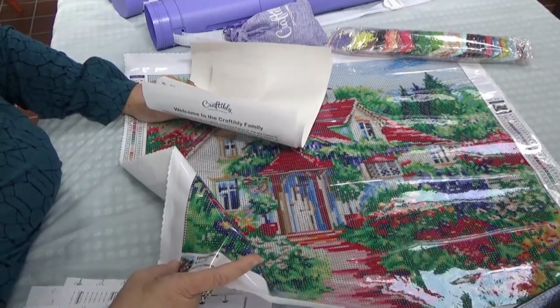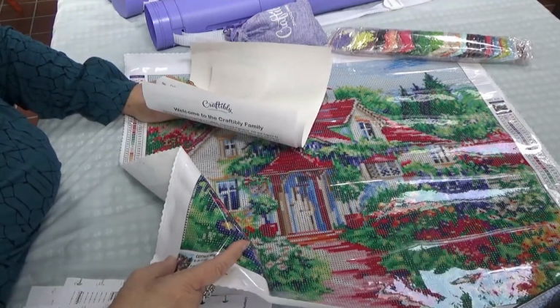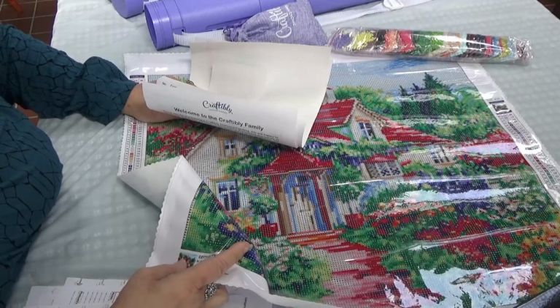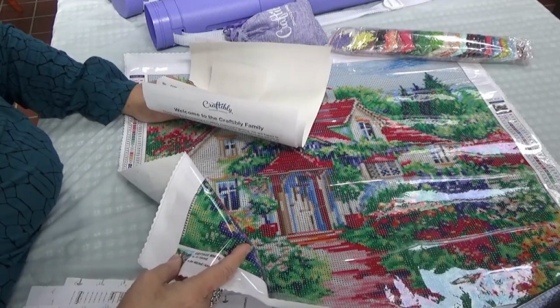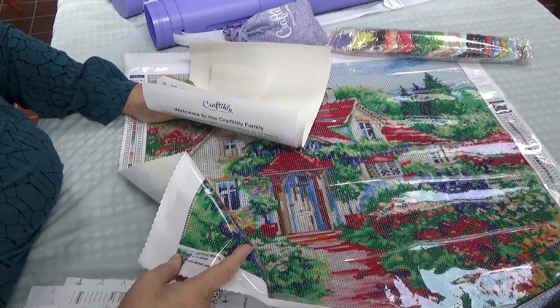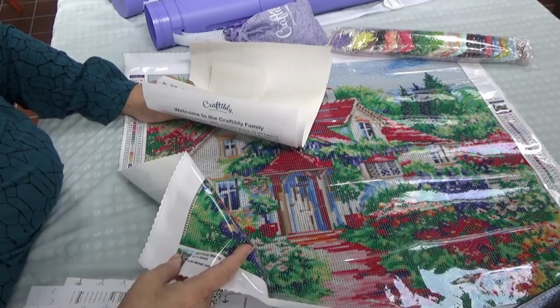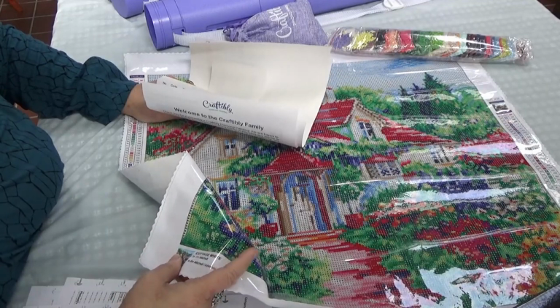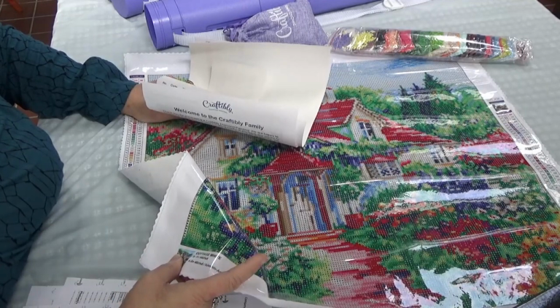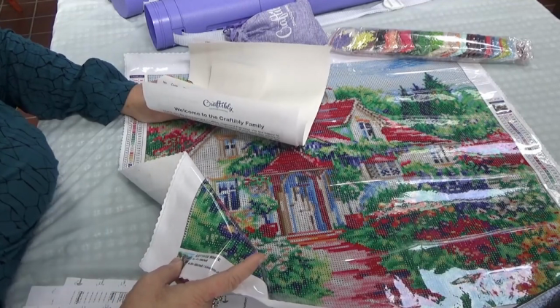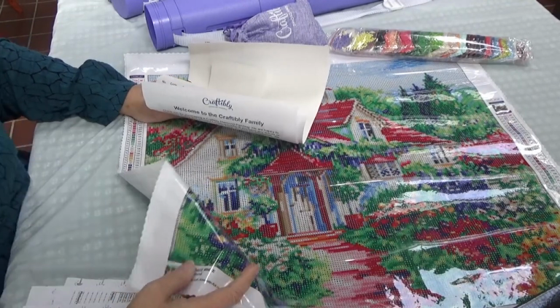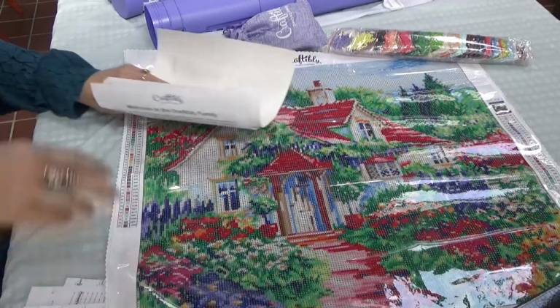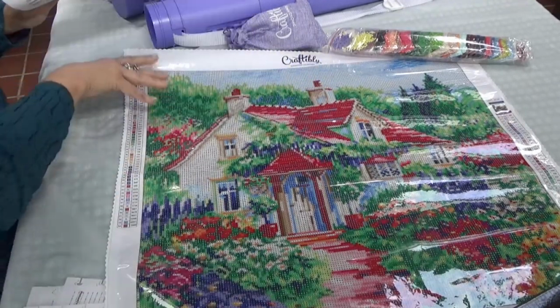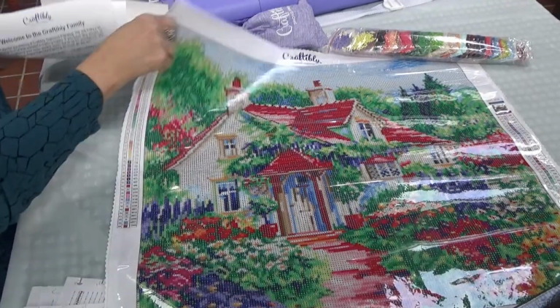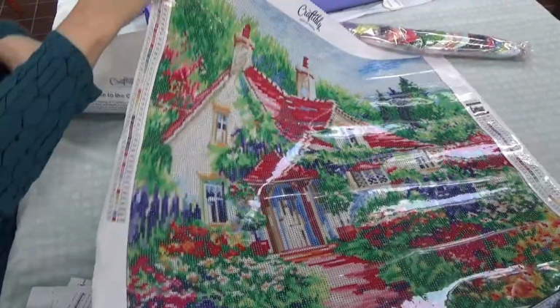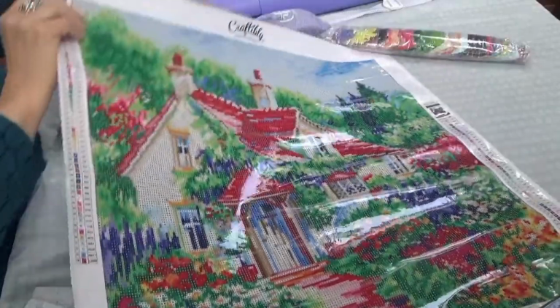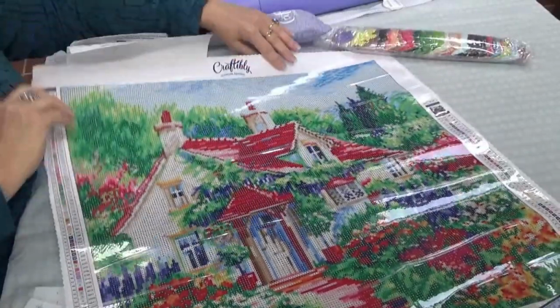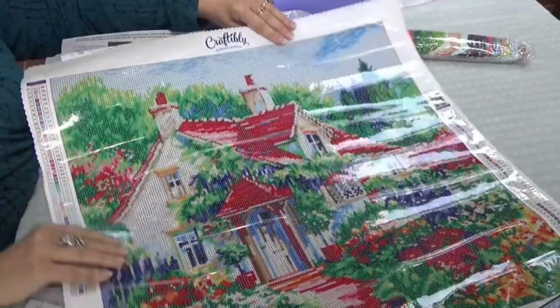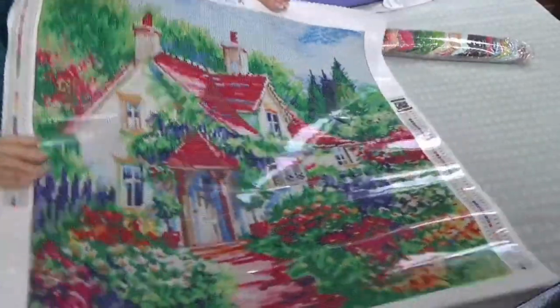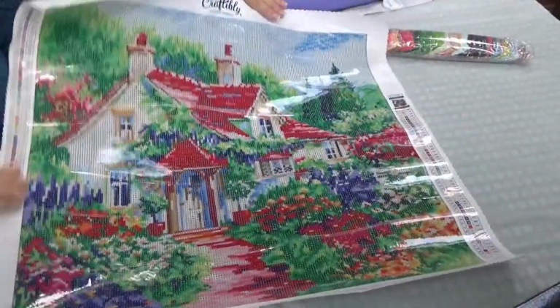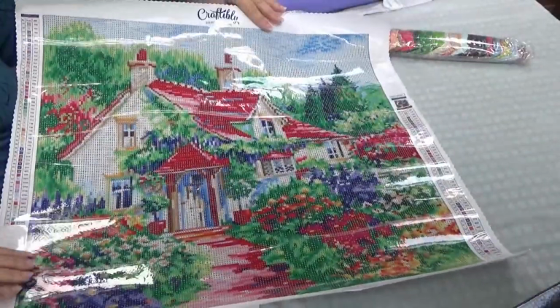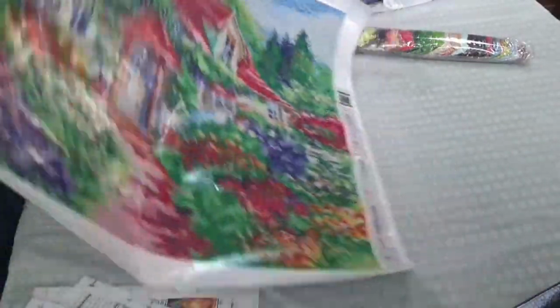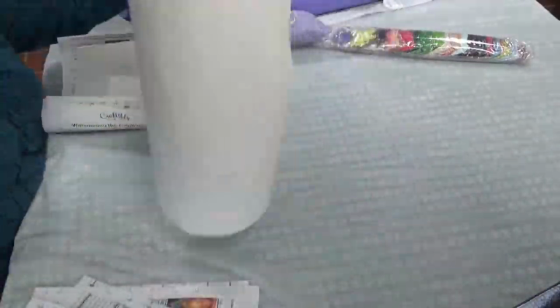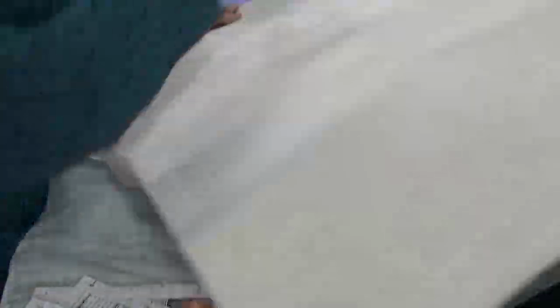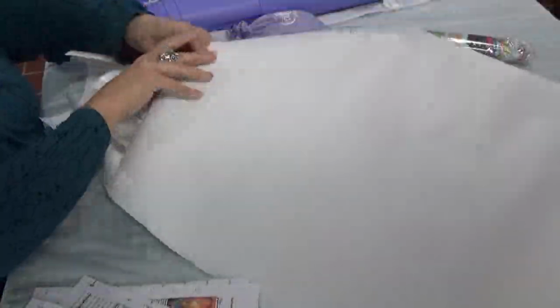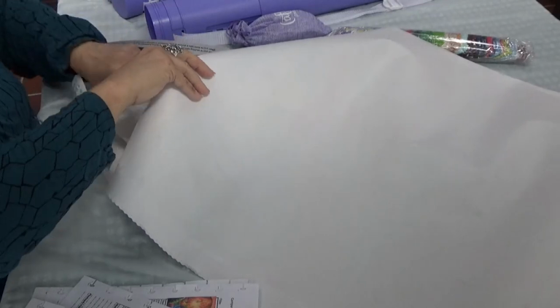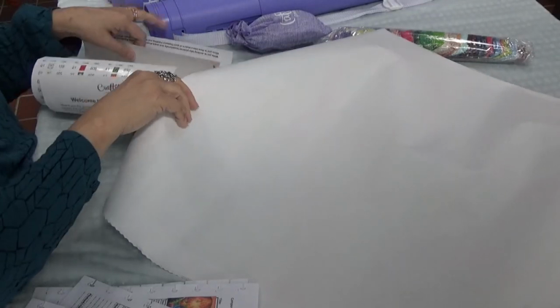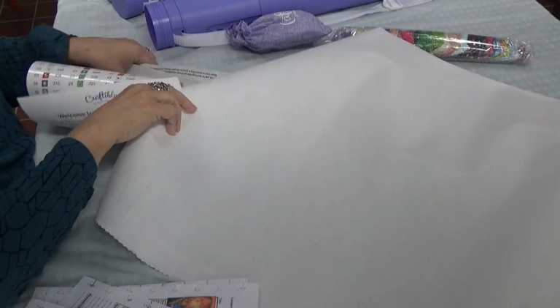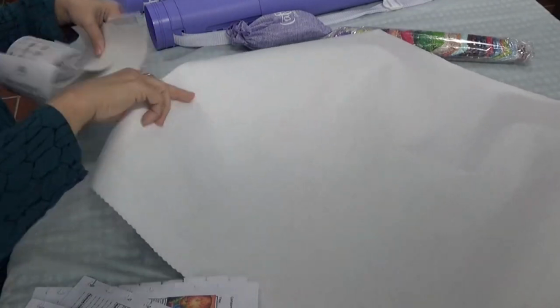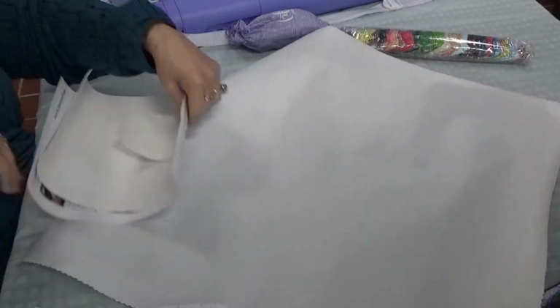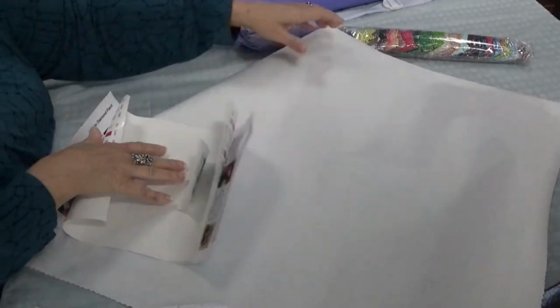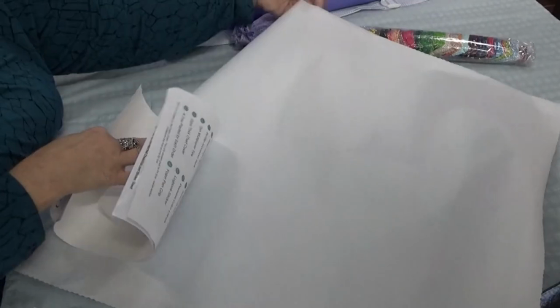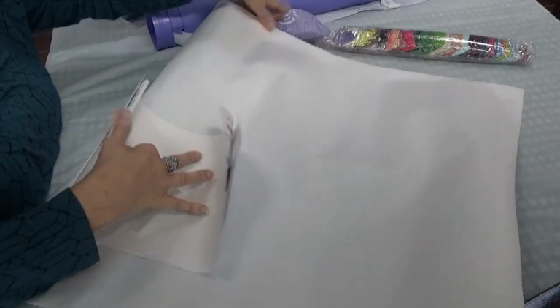It's called Cottage White by Jim Mitchell. Now let's turn this baby over and roll it back up.